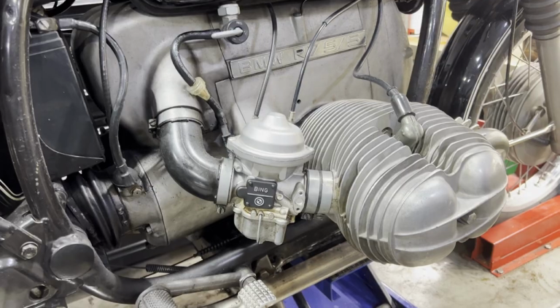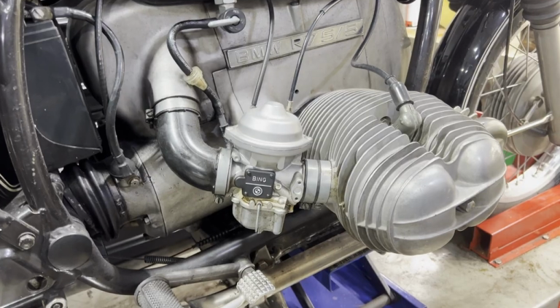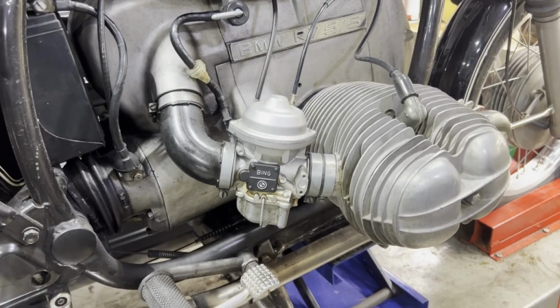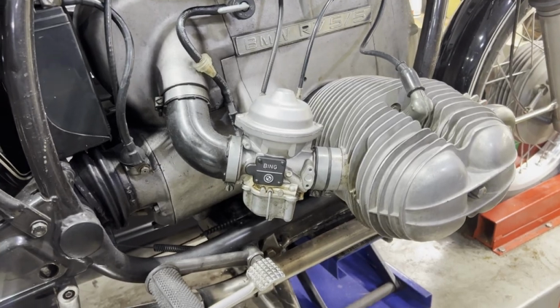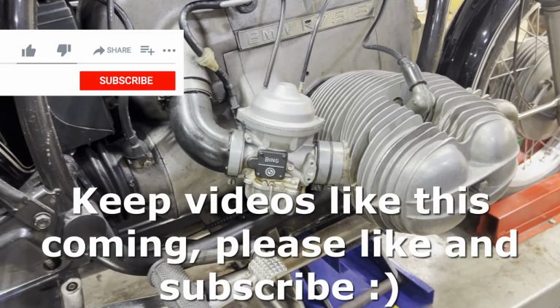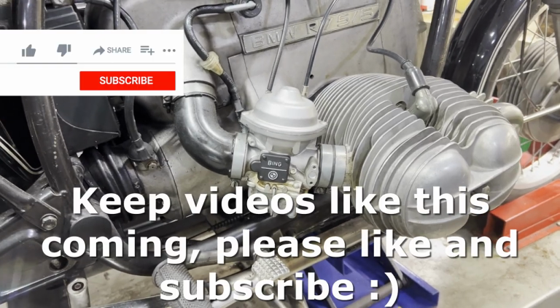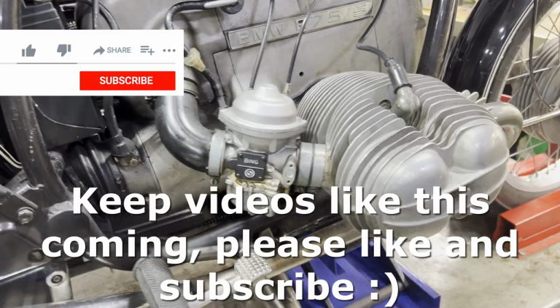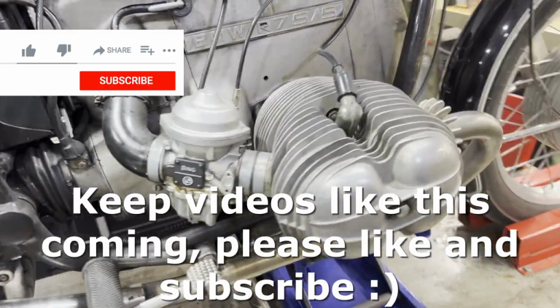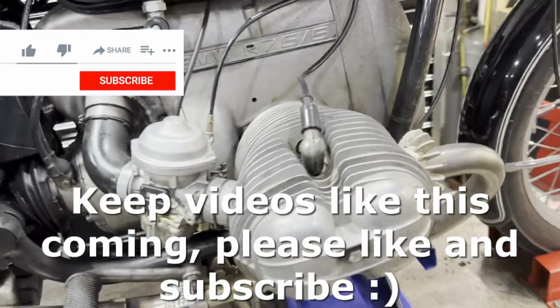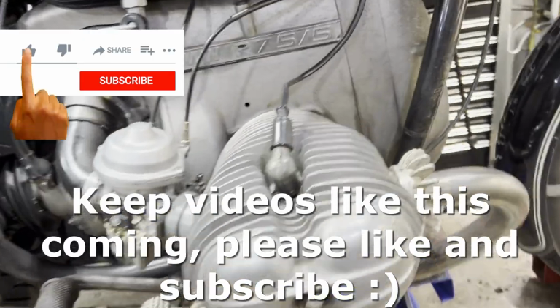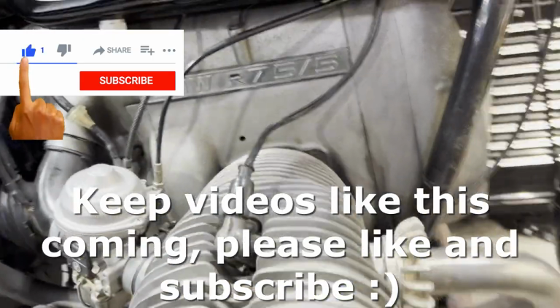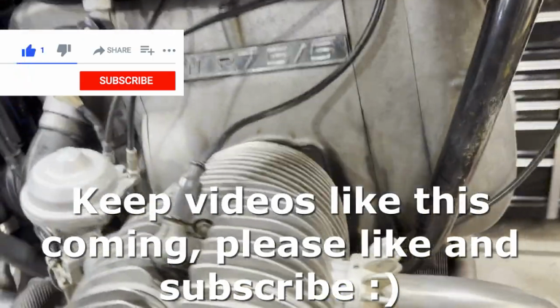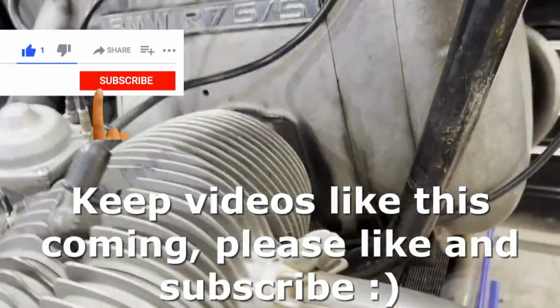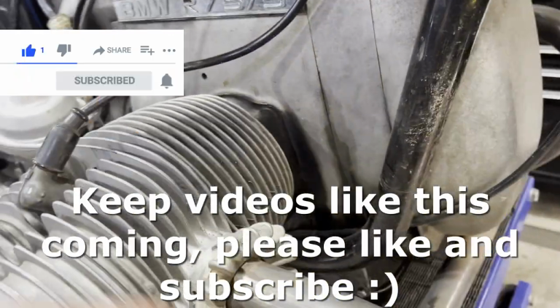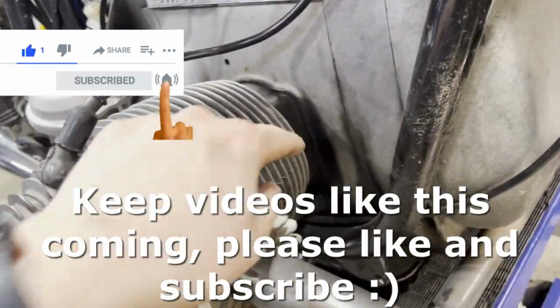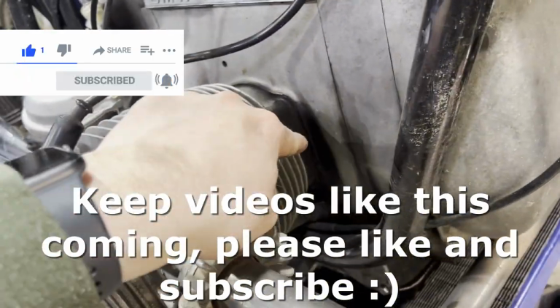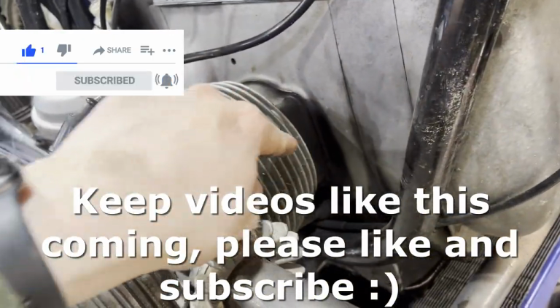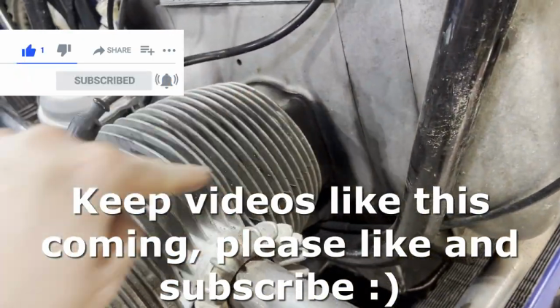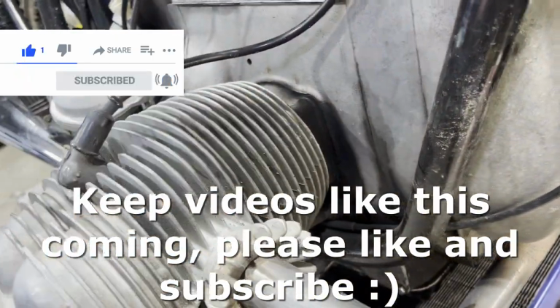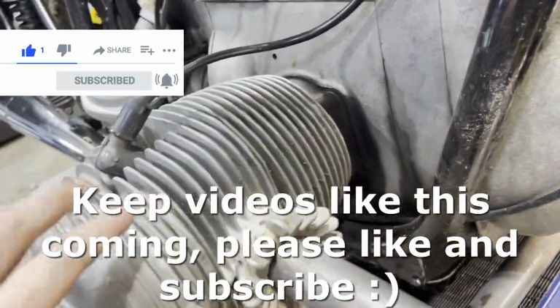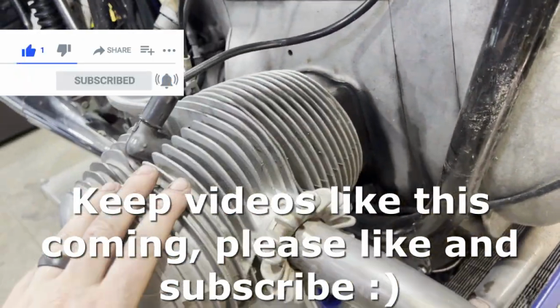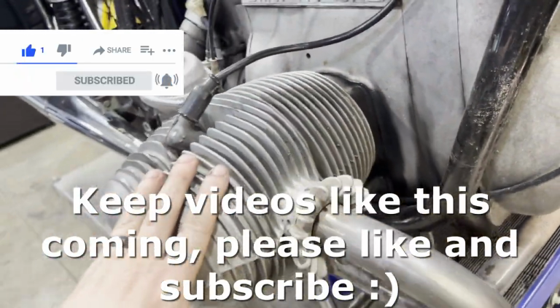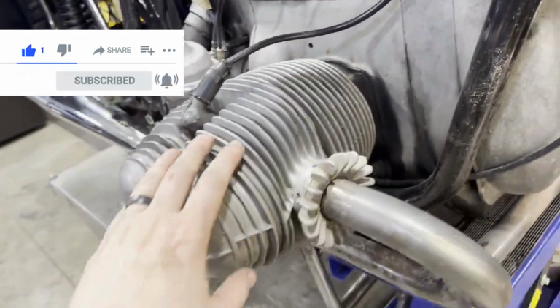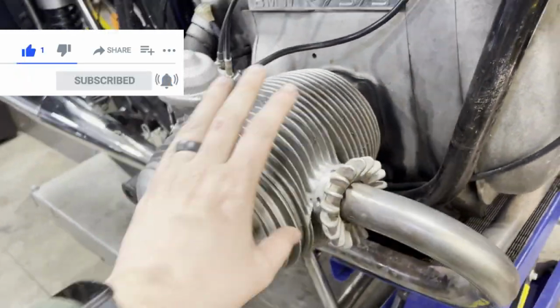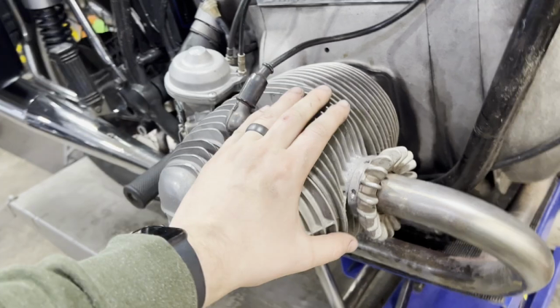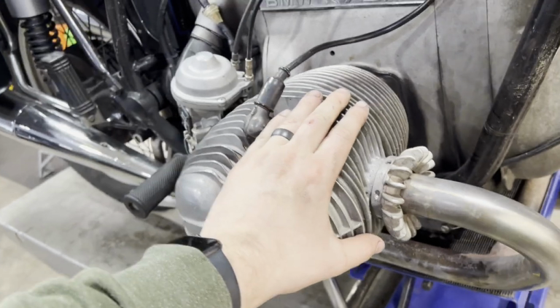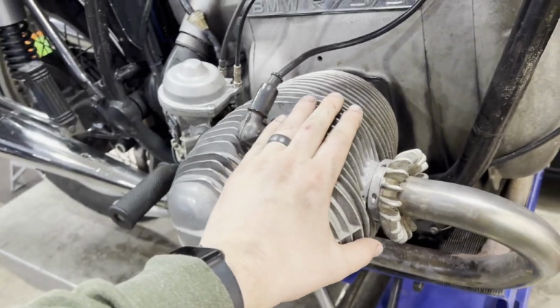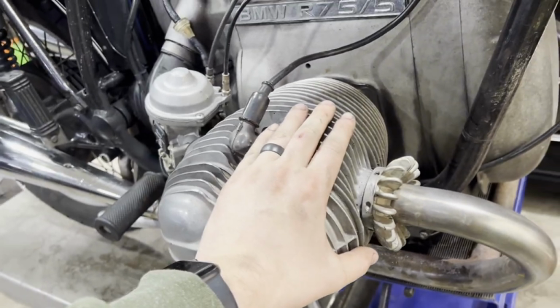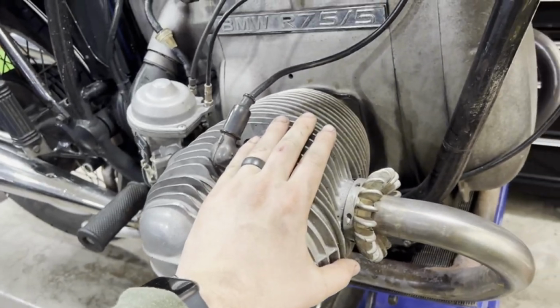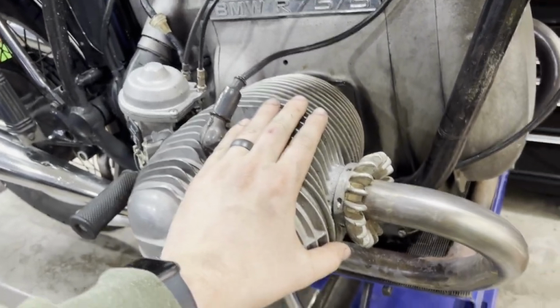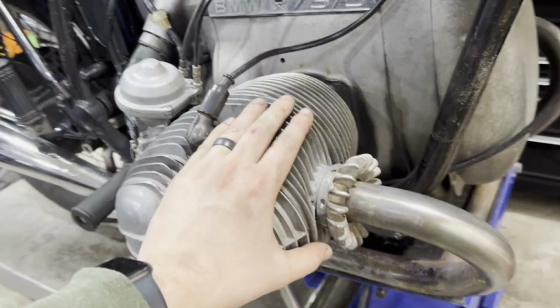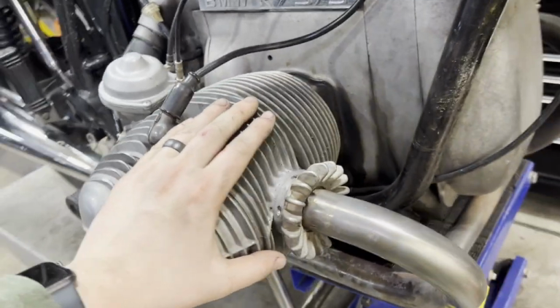Welcome to the channel. In today's video, we are going to be replacing all the top end gaskets on this BMW R75-5.